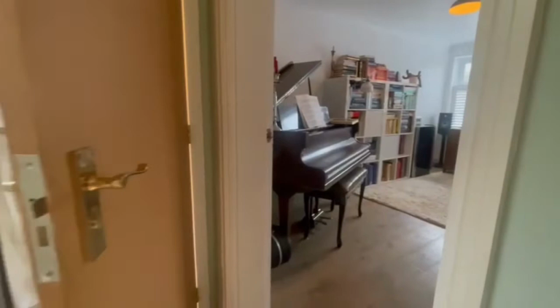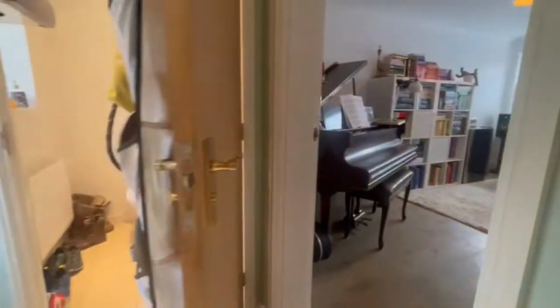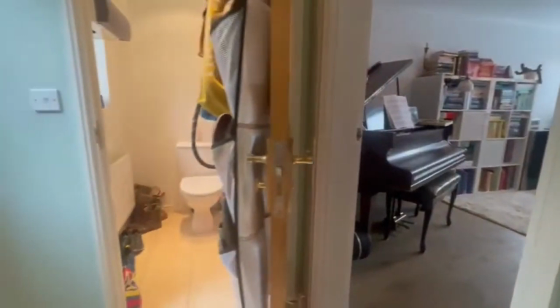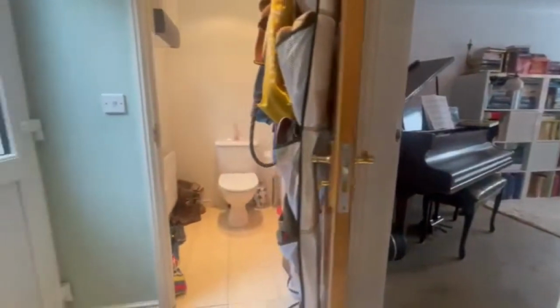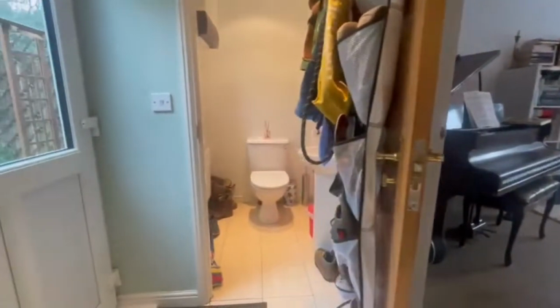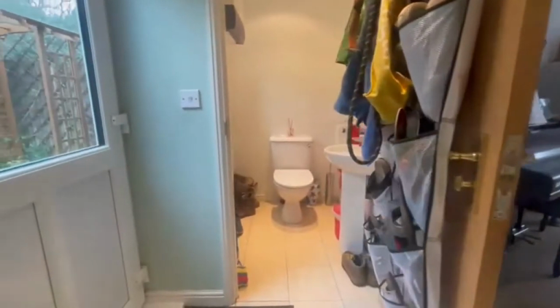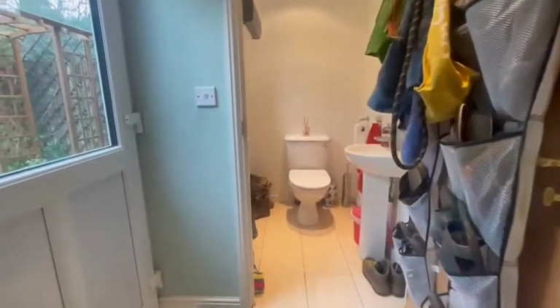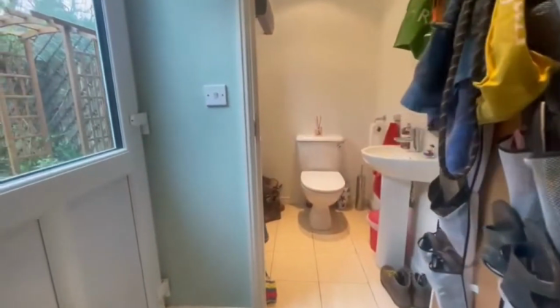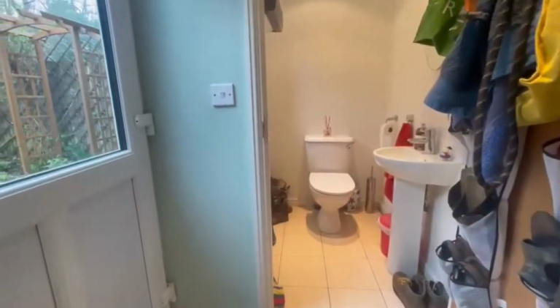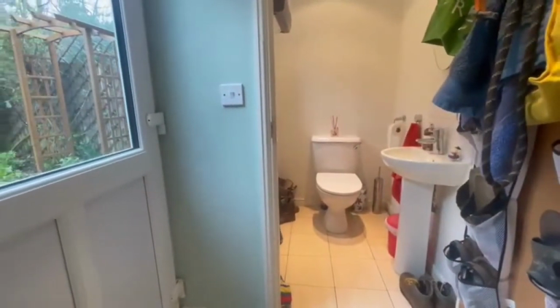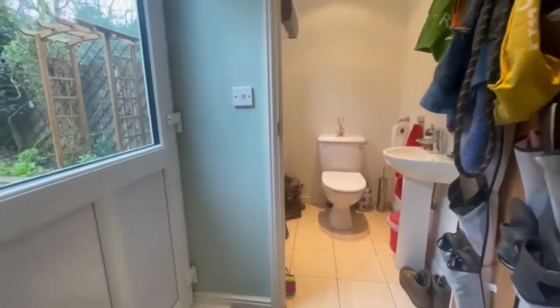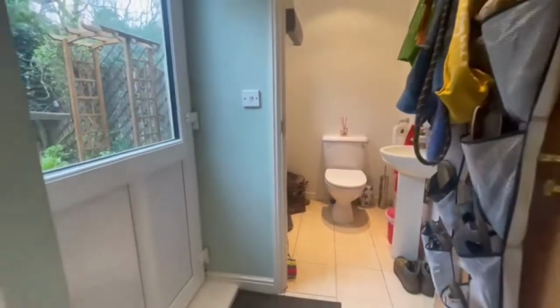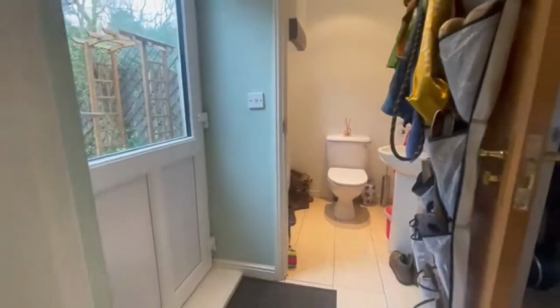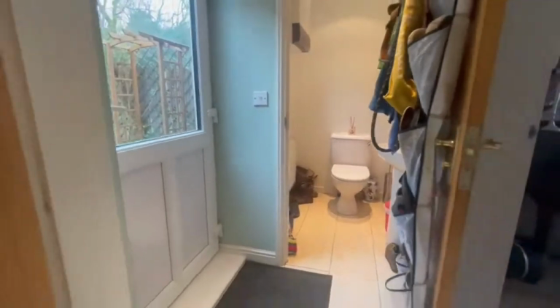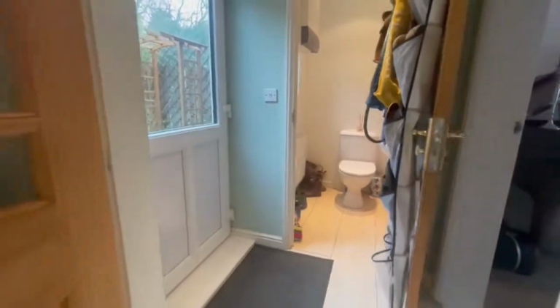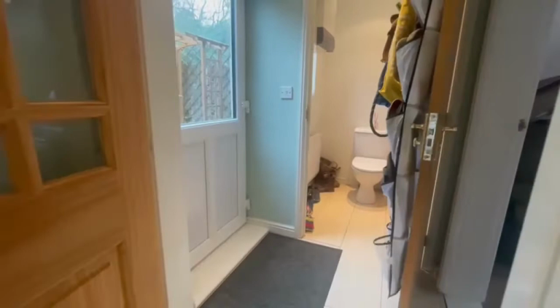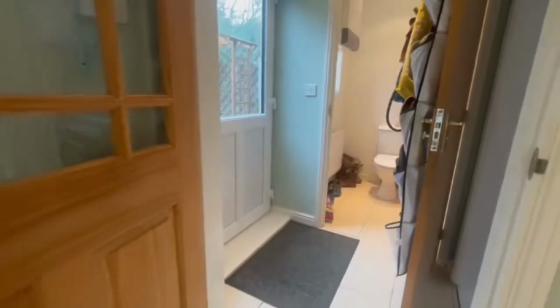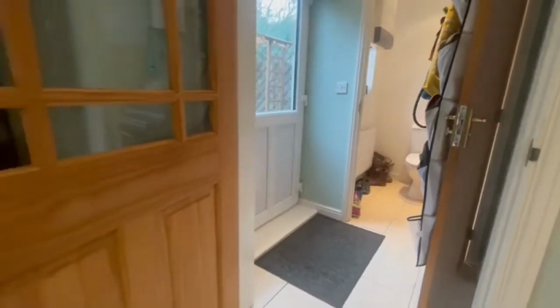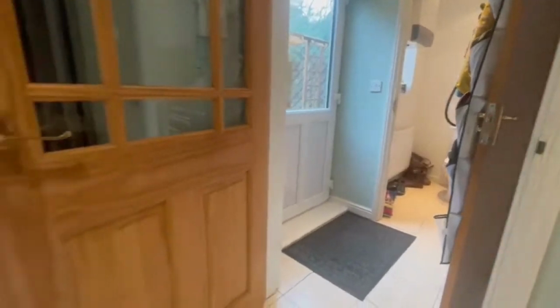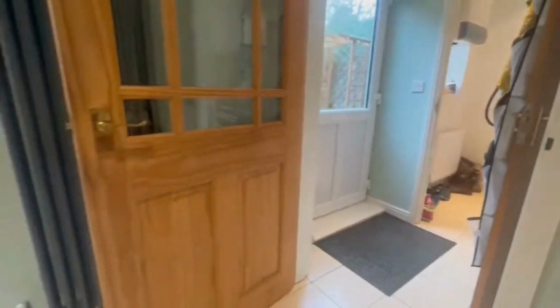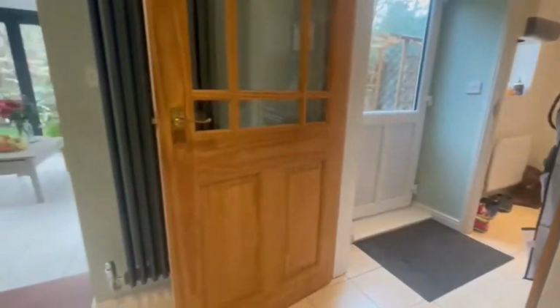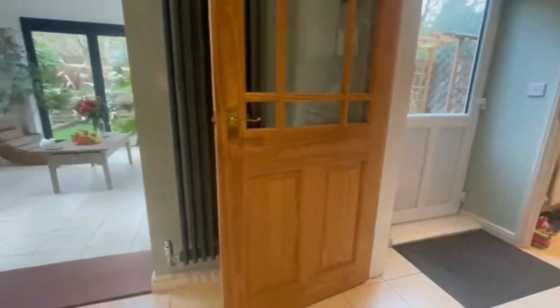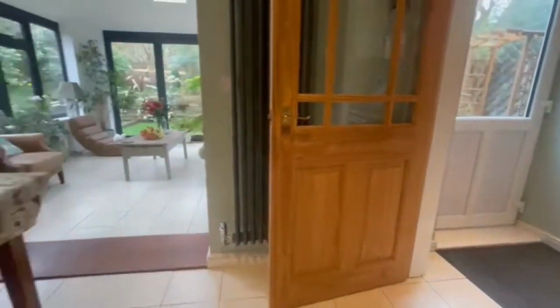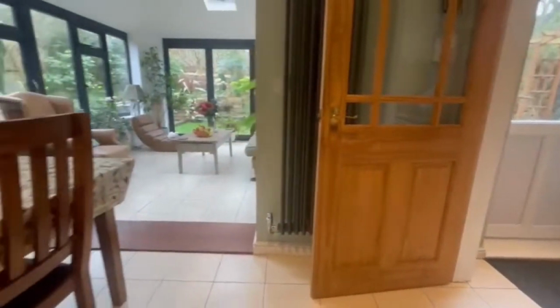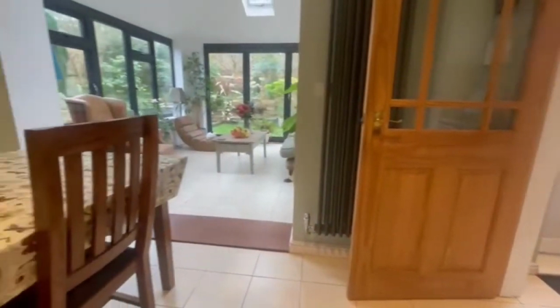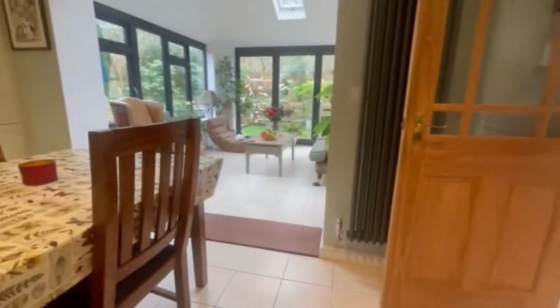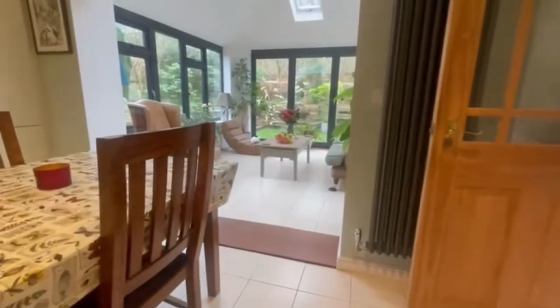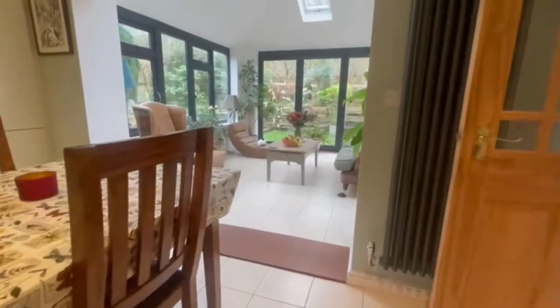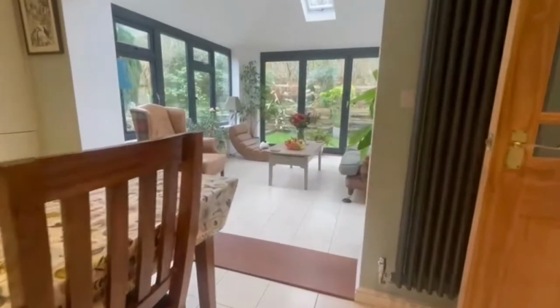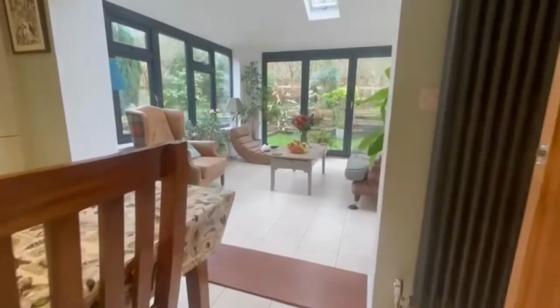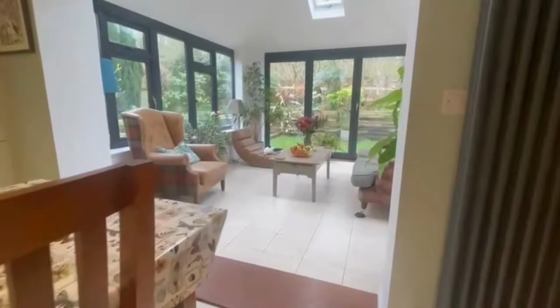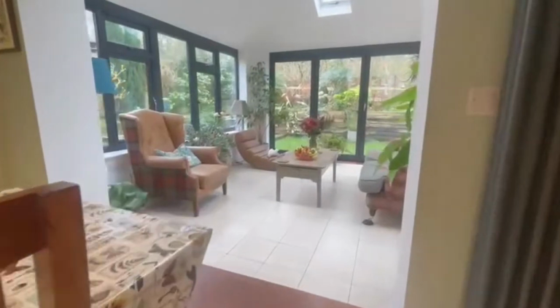There's also a downstairs loo — always very useful — and plenty of room for your shoes and what have you. And then moving back into the kitchen diner space and into the sunroom.